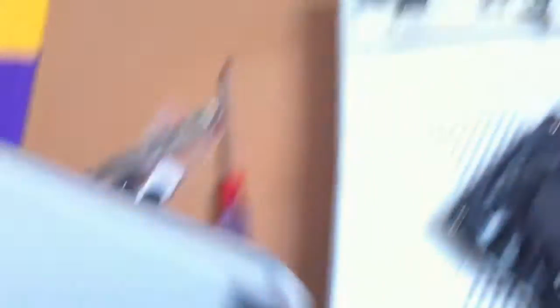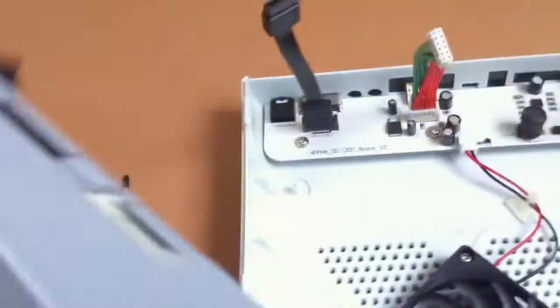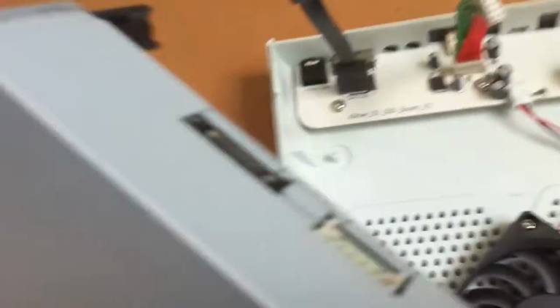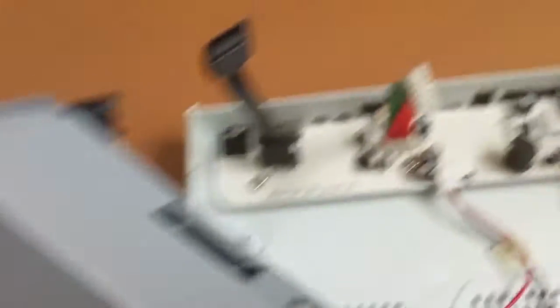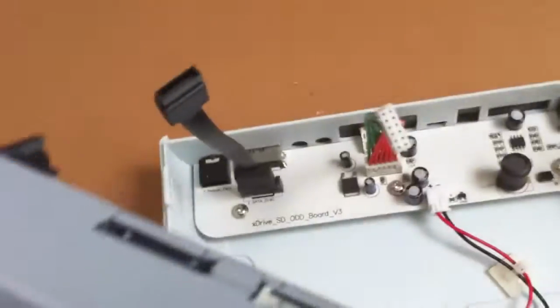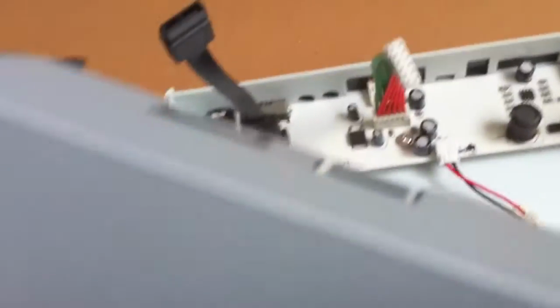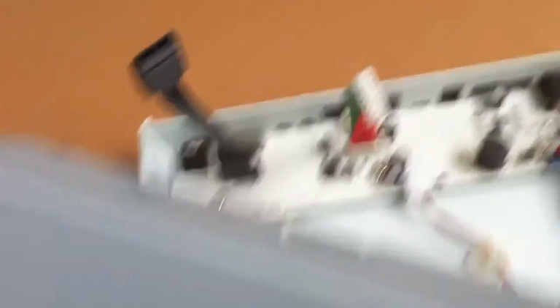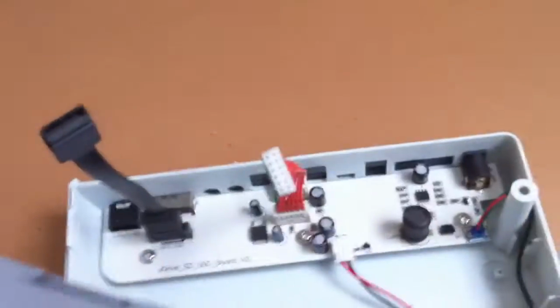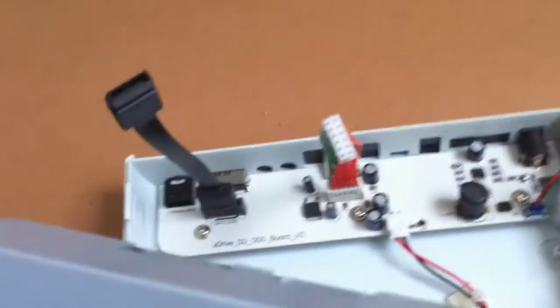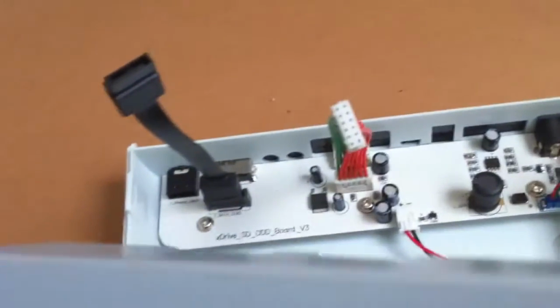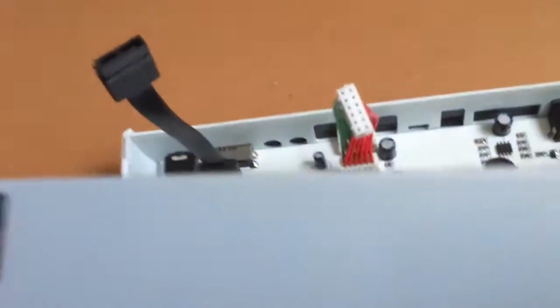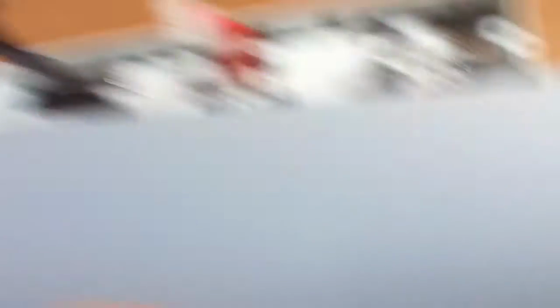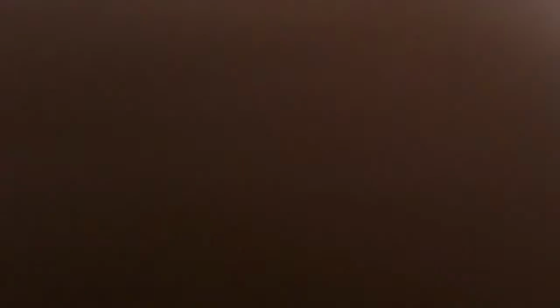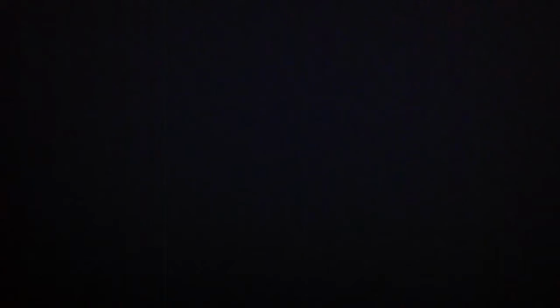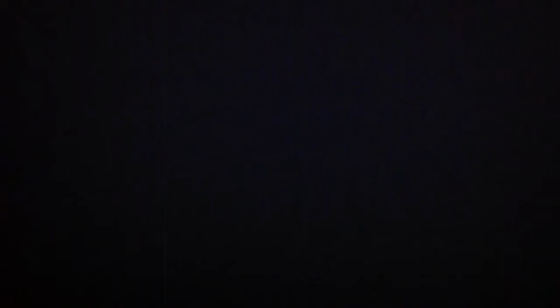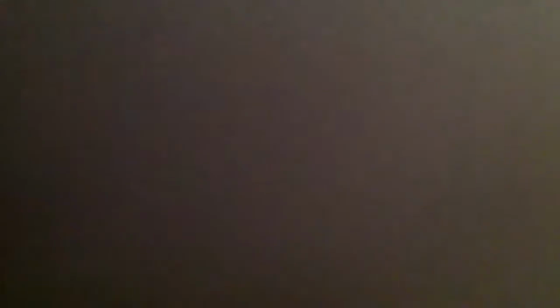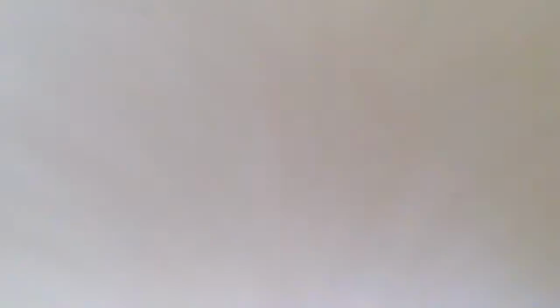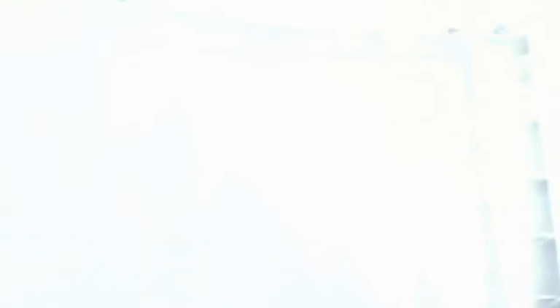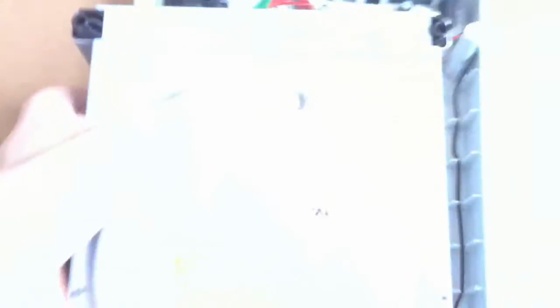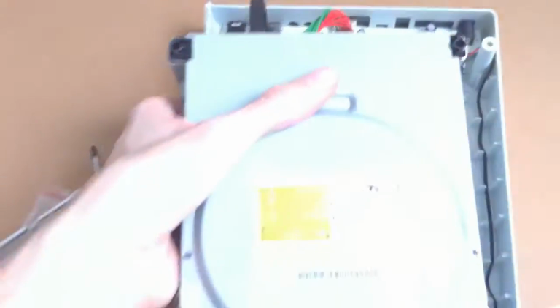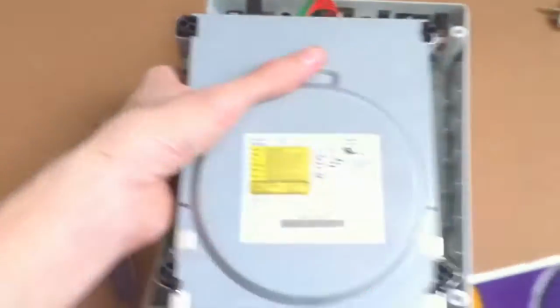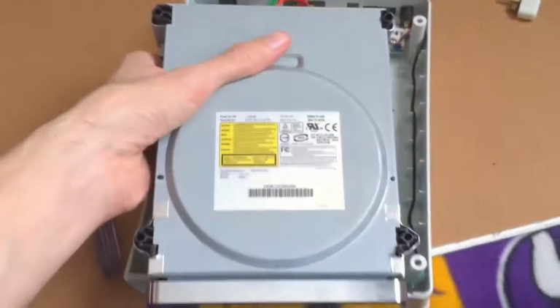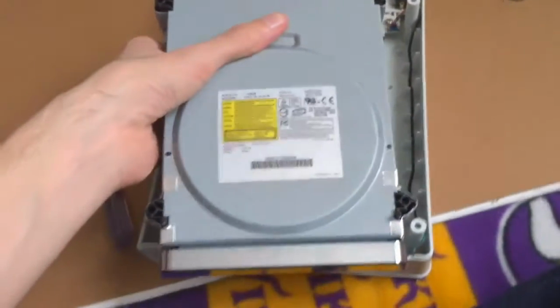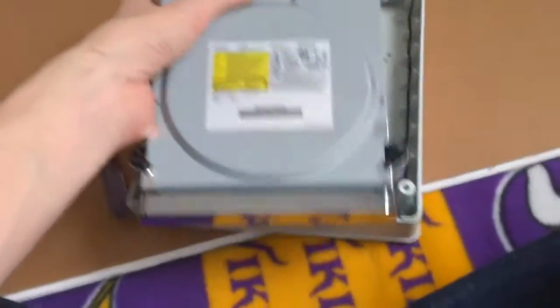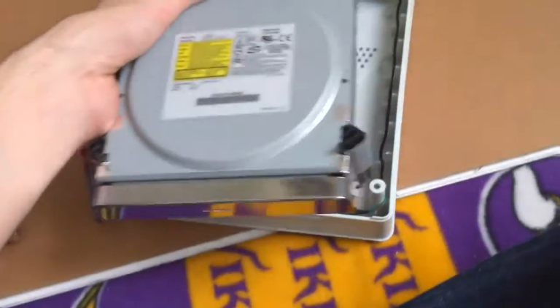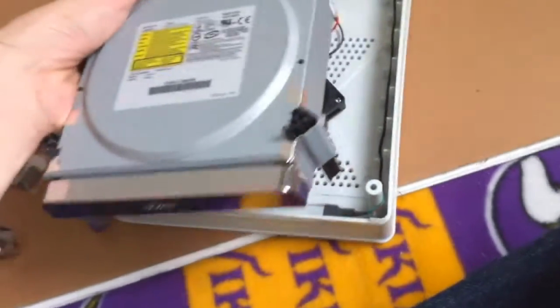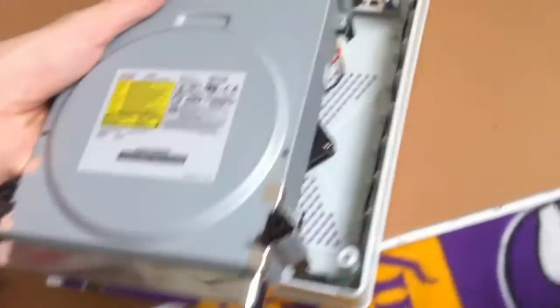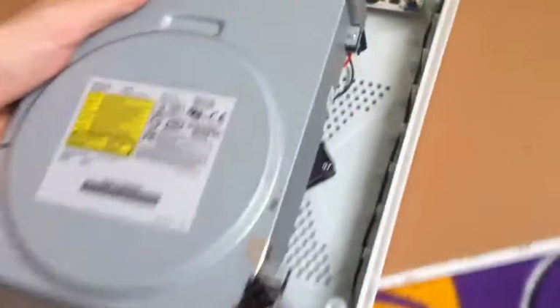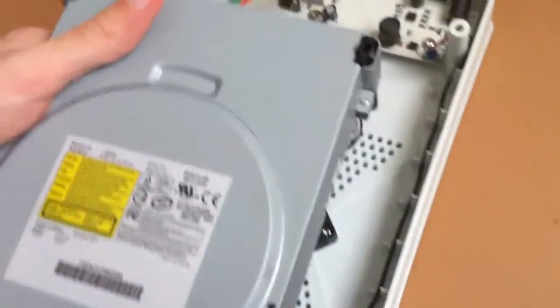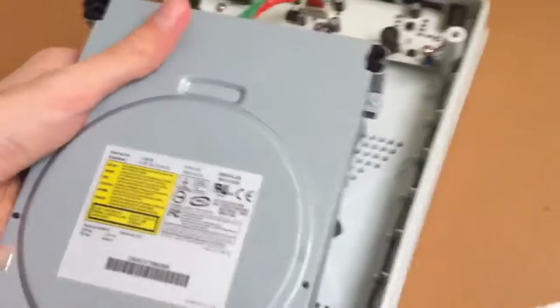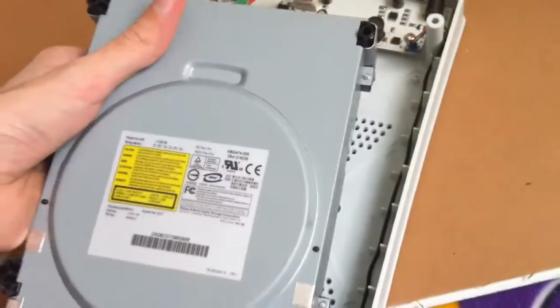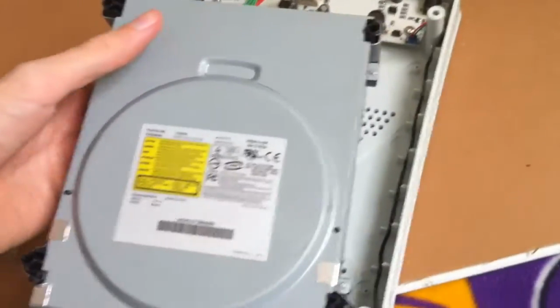Now grab your drive and plug the cables into your drive. Once you've done that, set your drive into the bottom half of the shell.